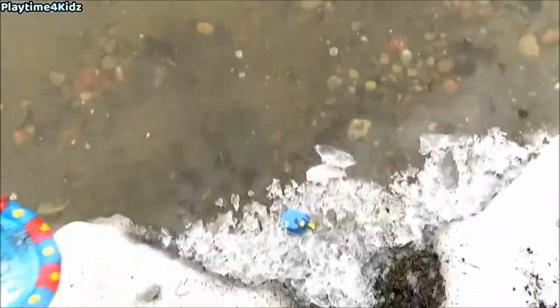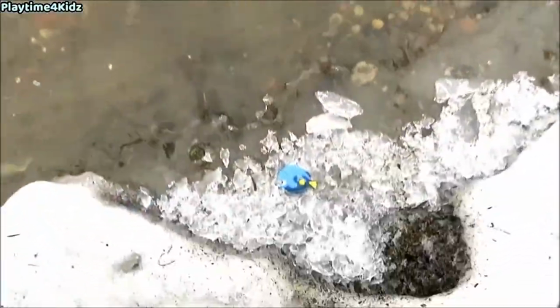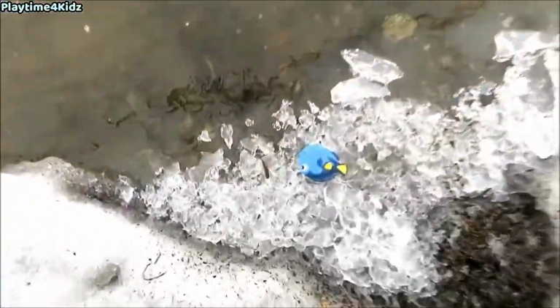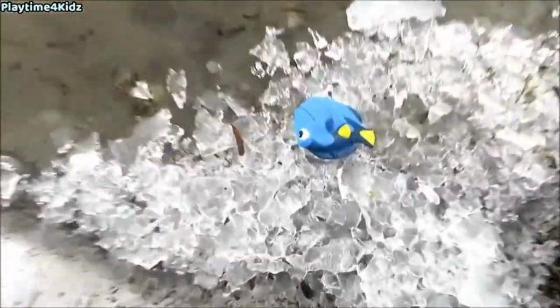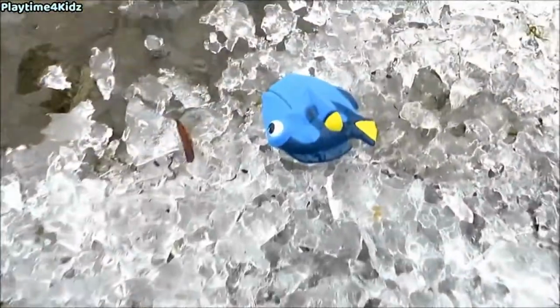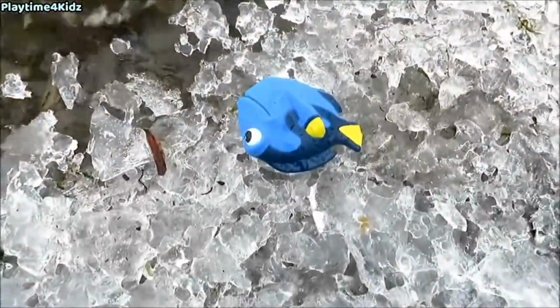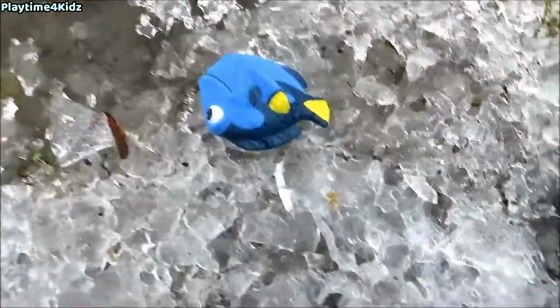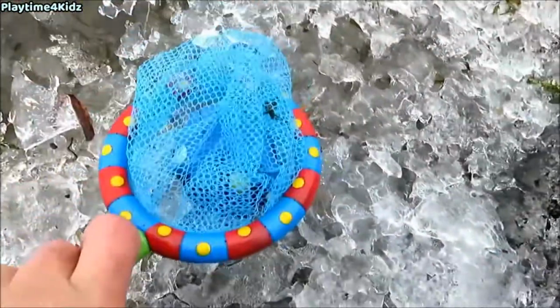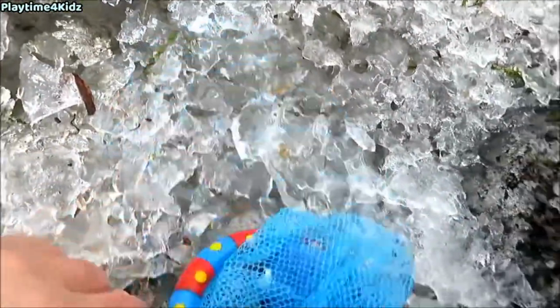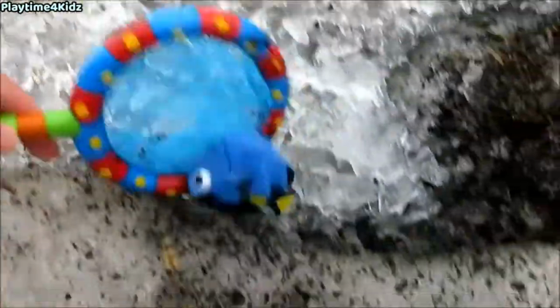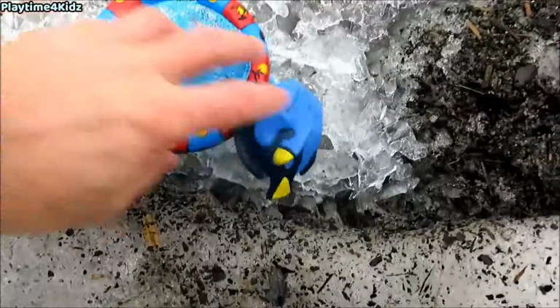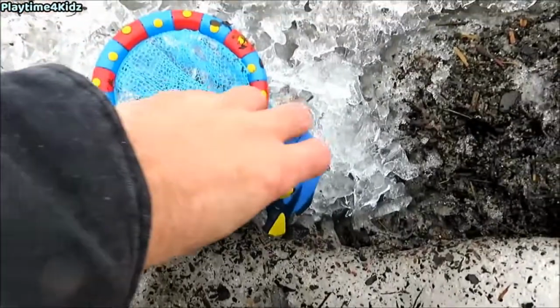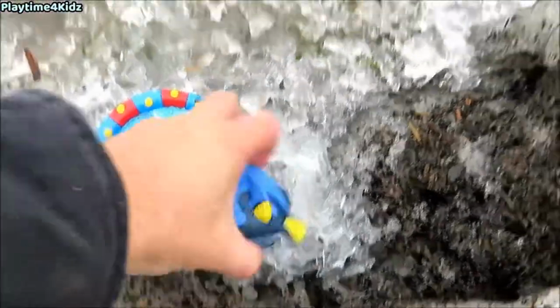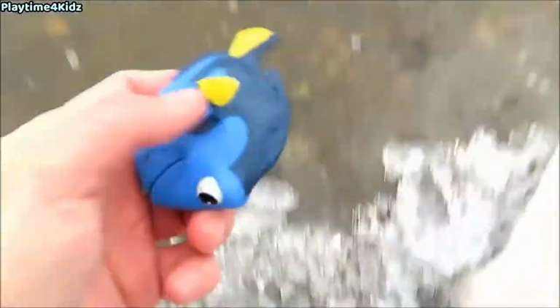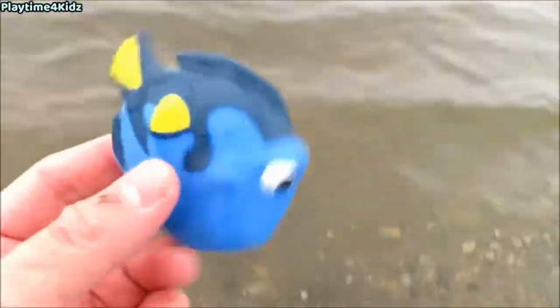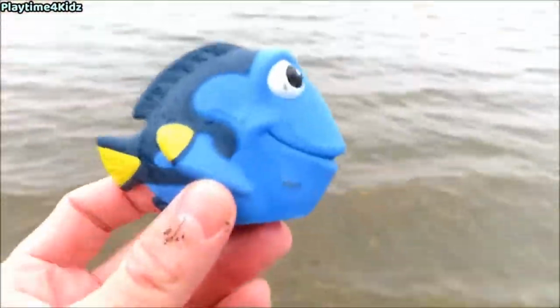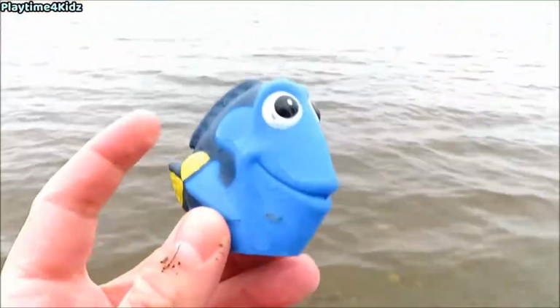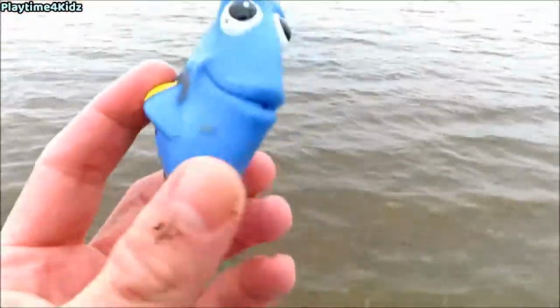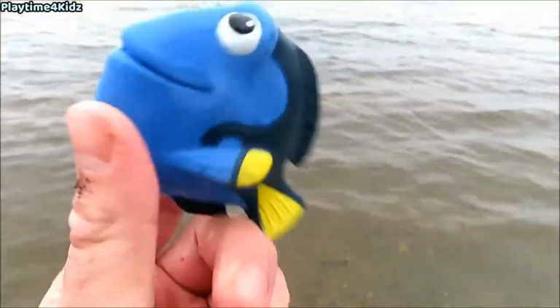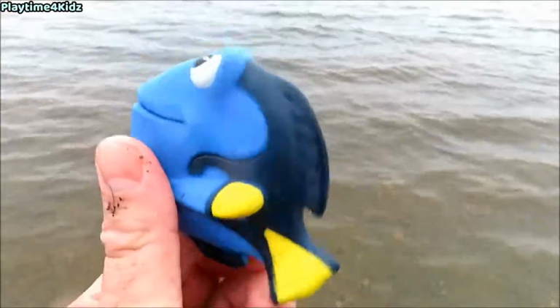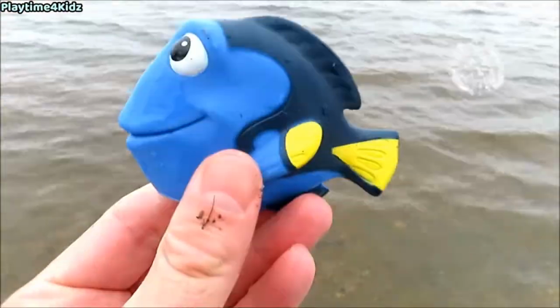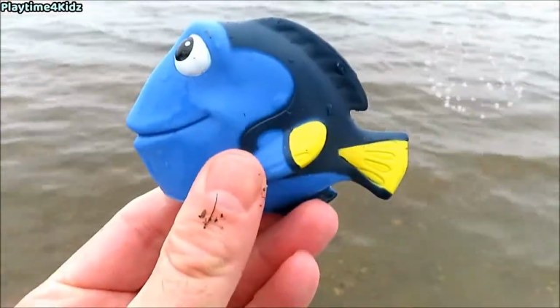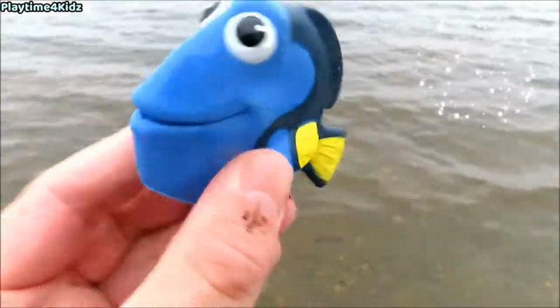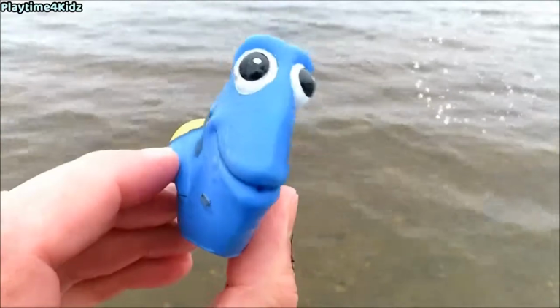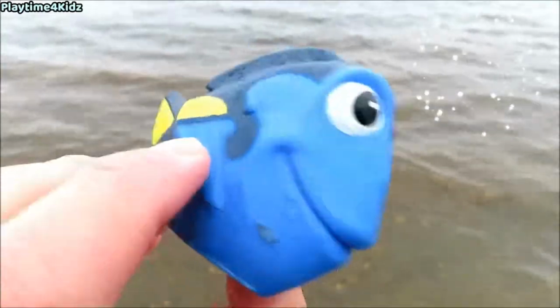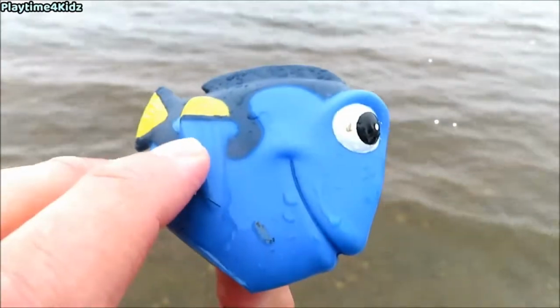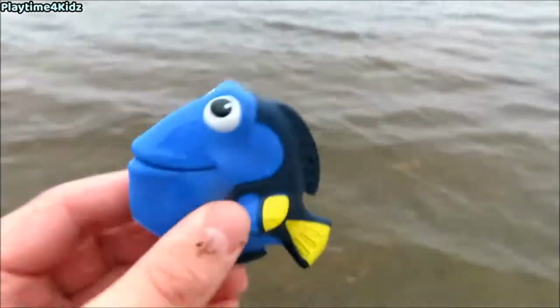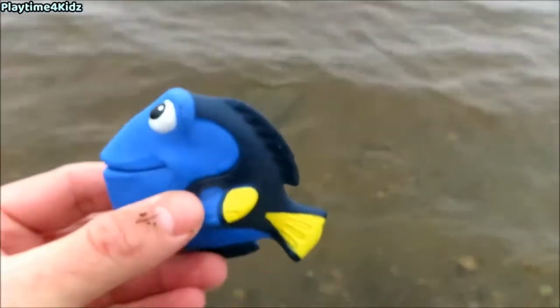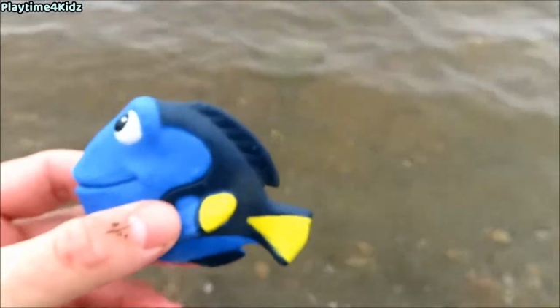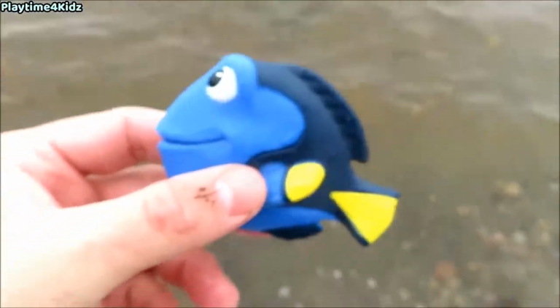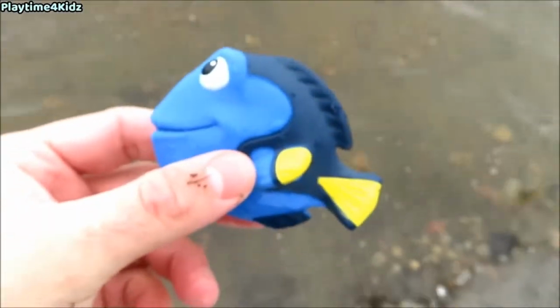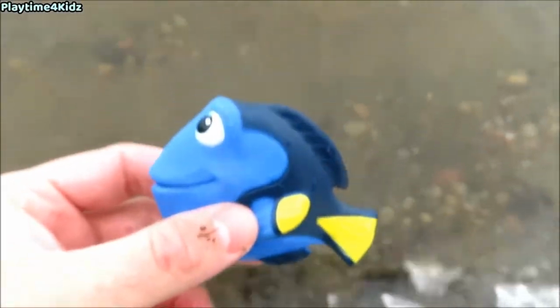Here's one. It's a blue tang. Let's put the blue tang back in the water.